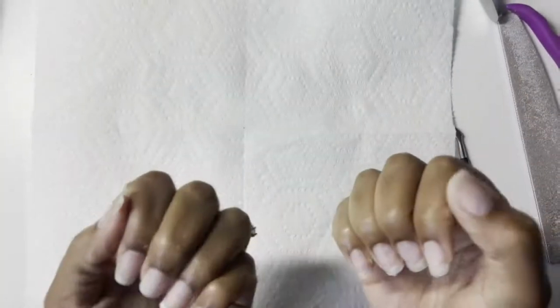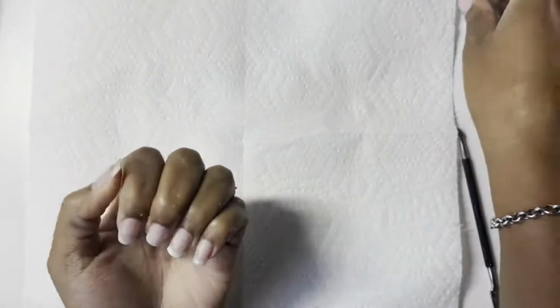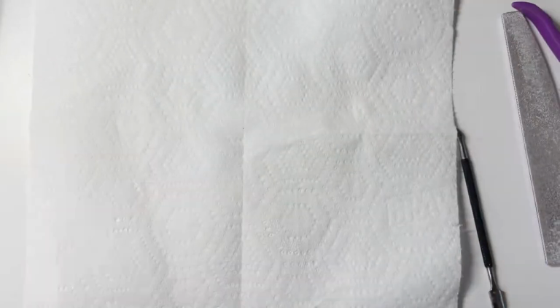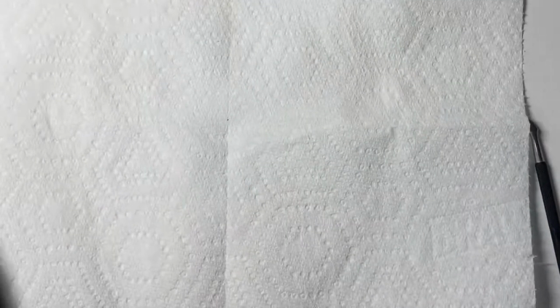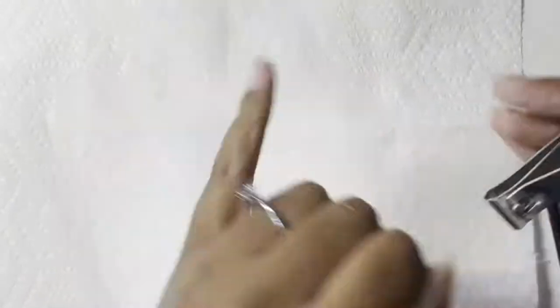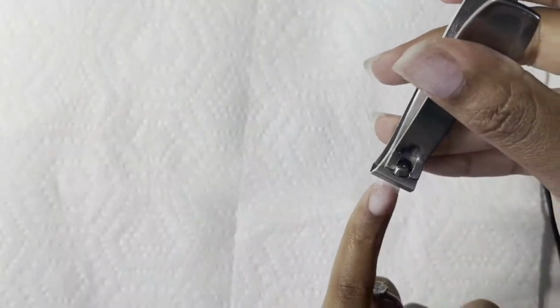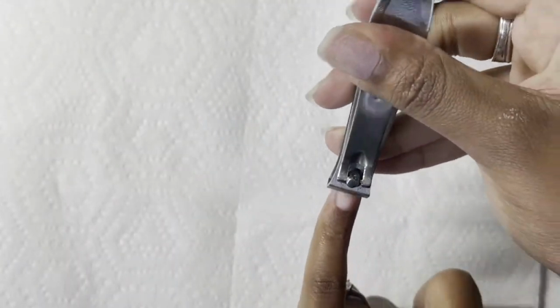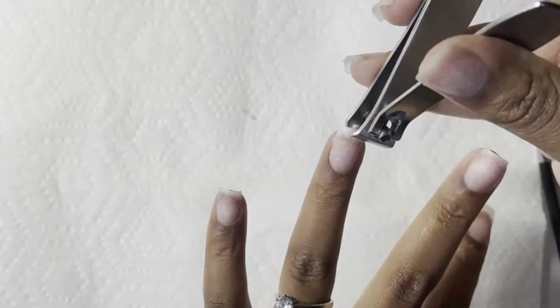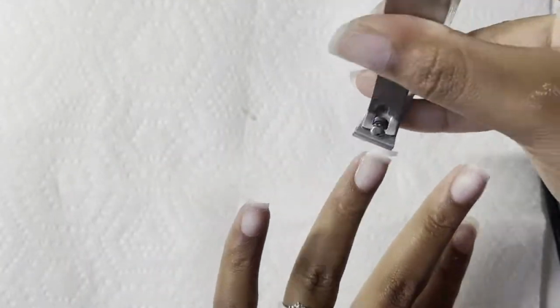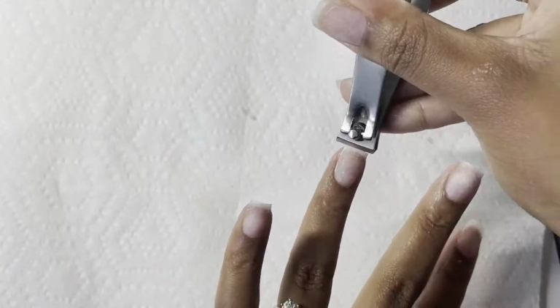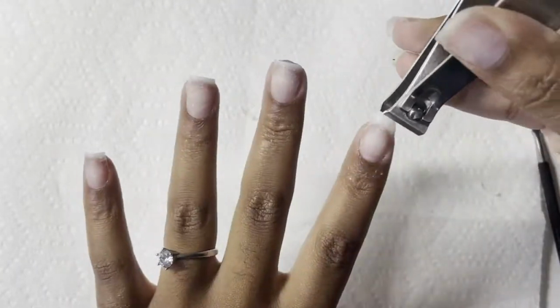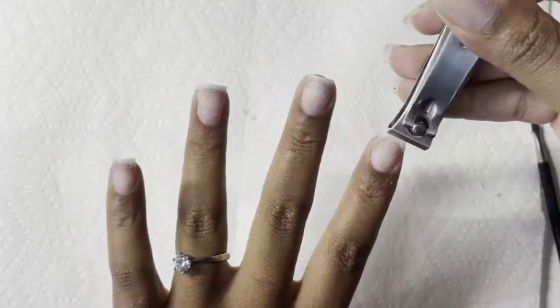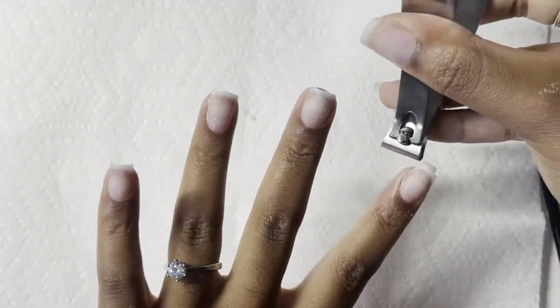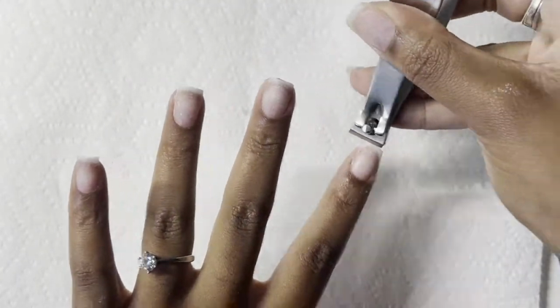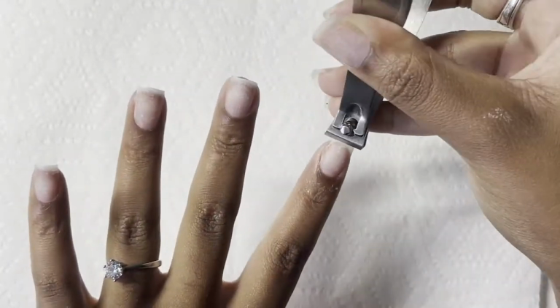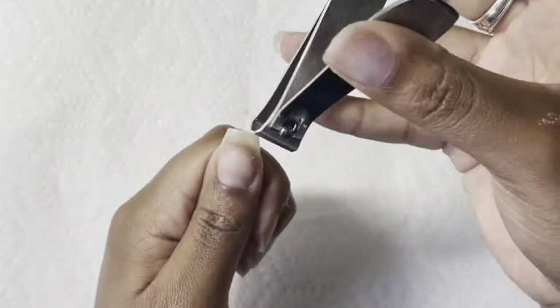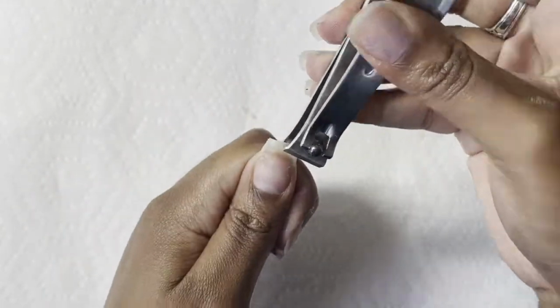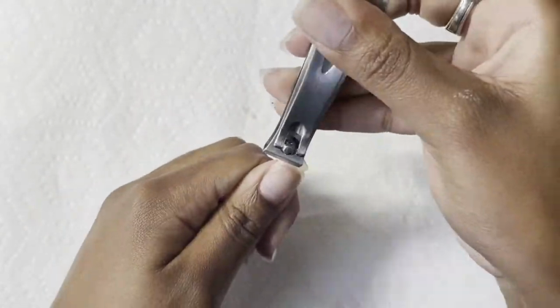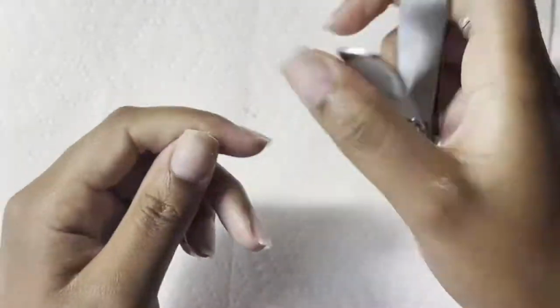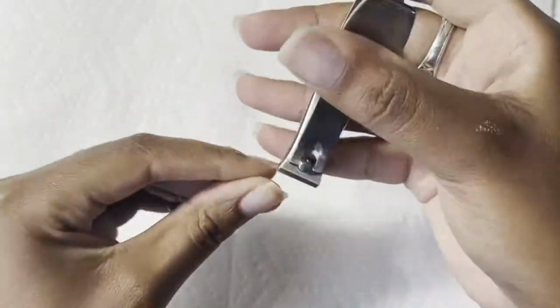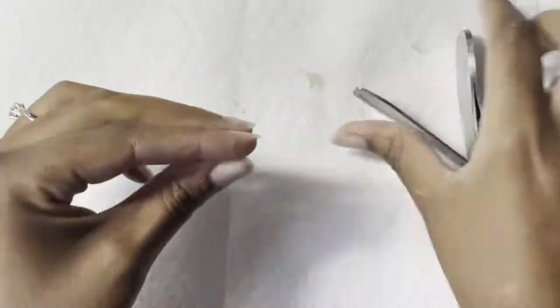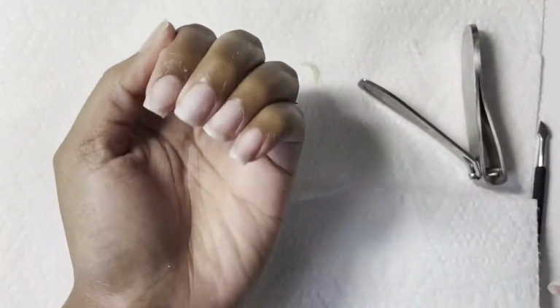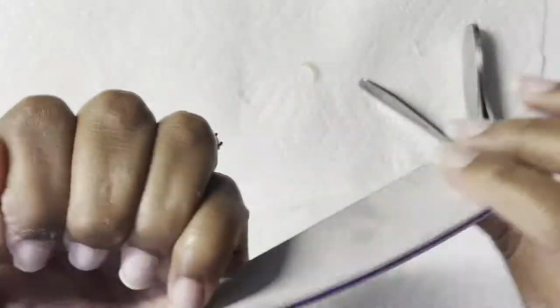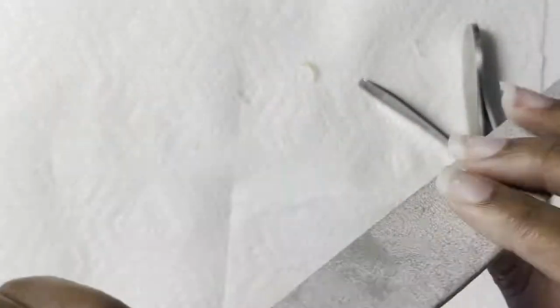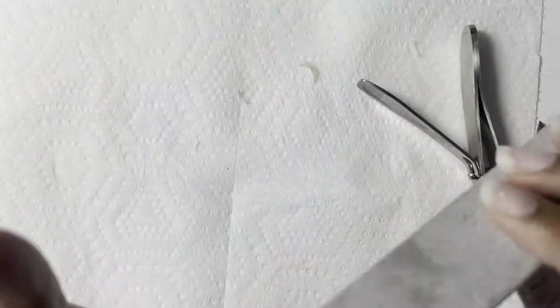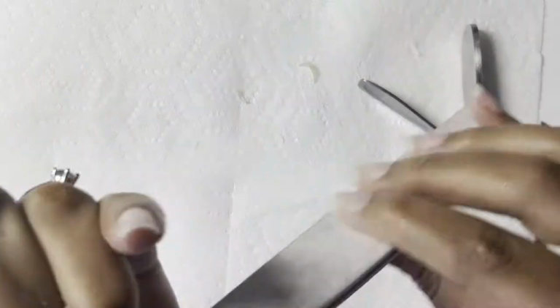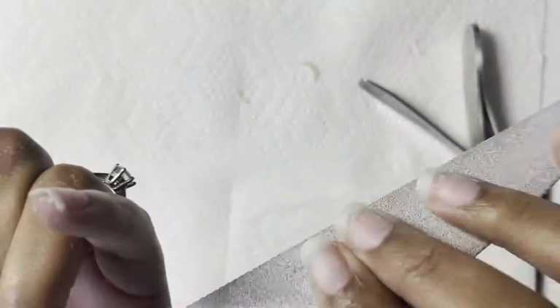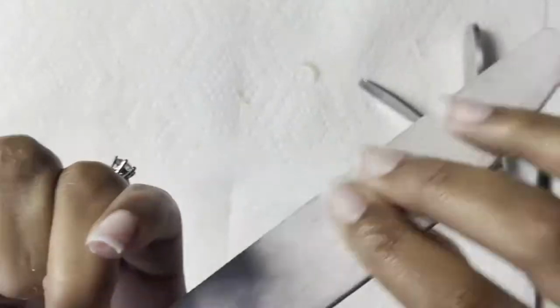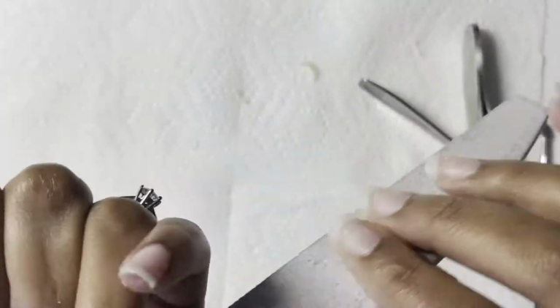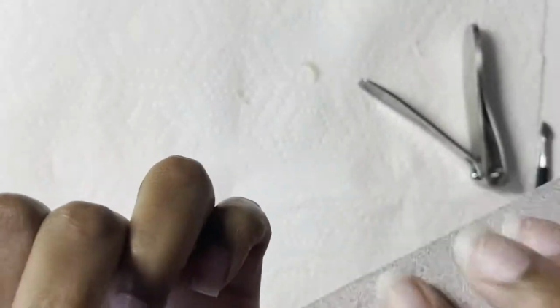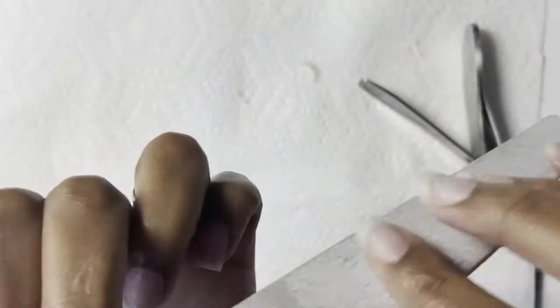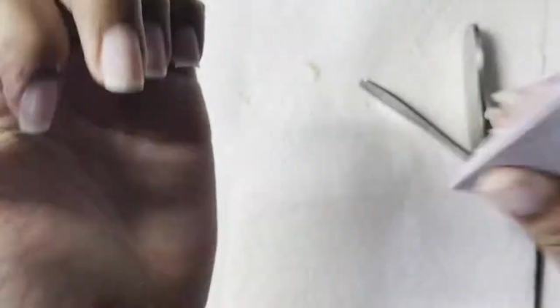Hey guys, welcome back to my channel. Today's video I'm just going to be showing you guys how I did those purple ombre and marble-looking Louis Vuitton nails. So I just finished soaking off my nails.